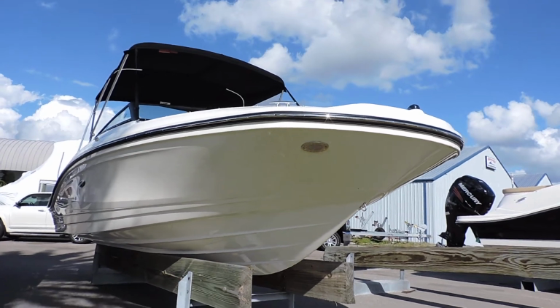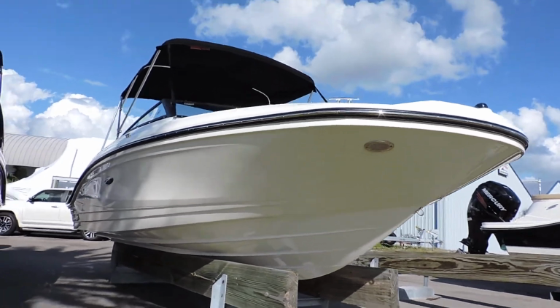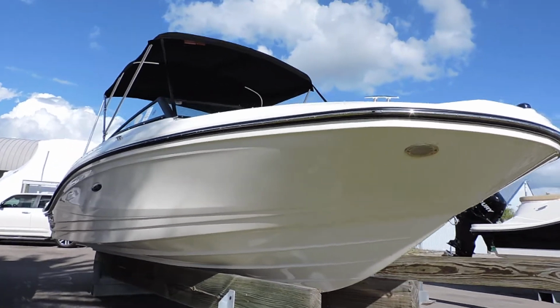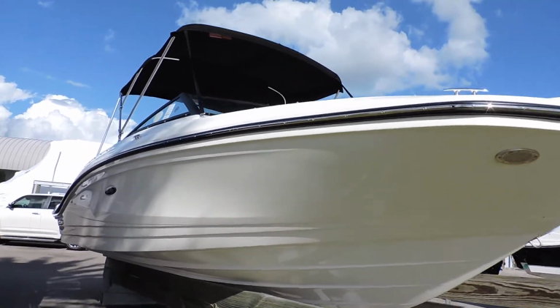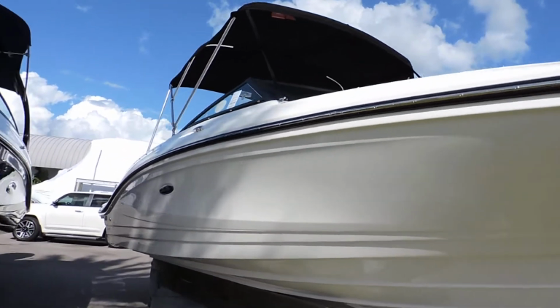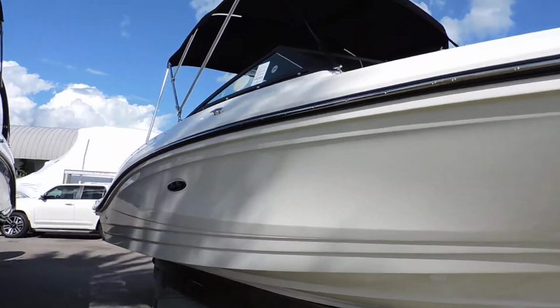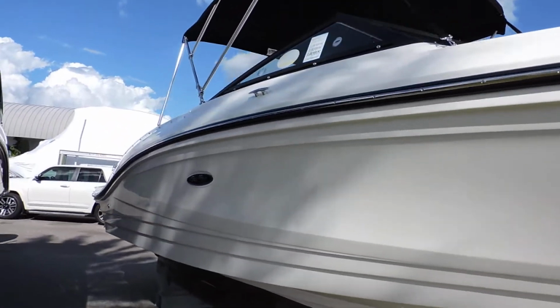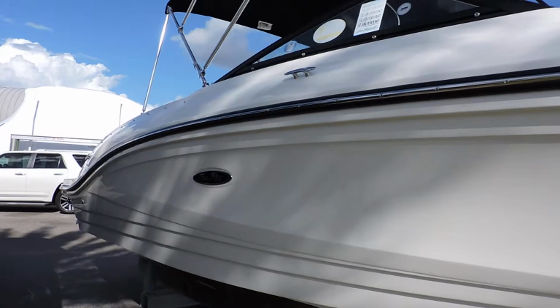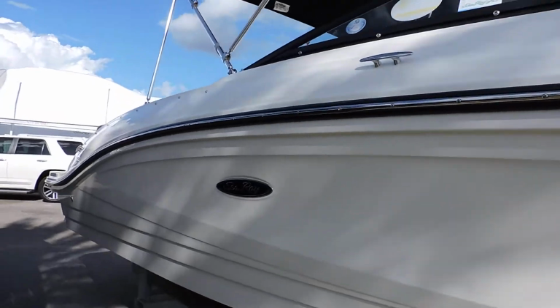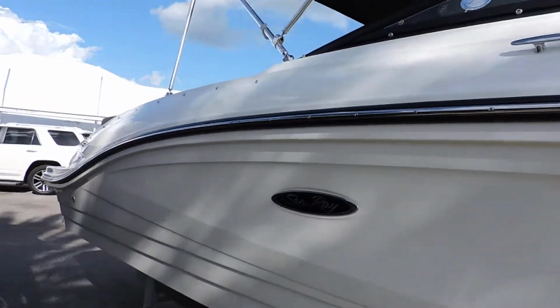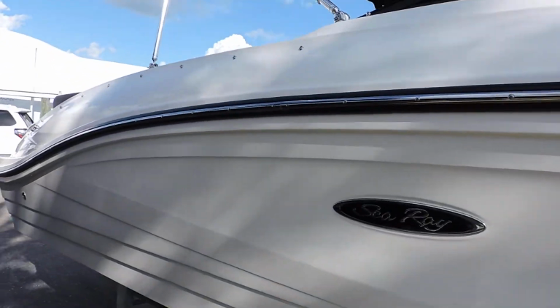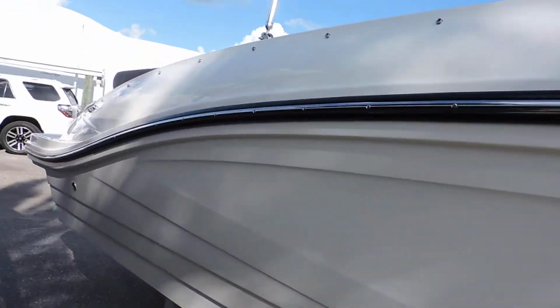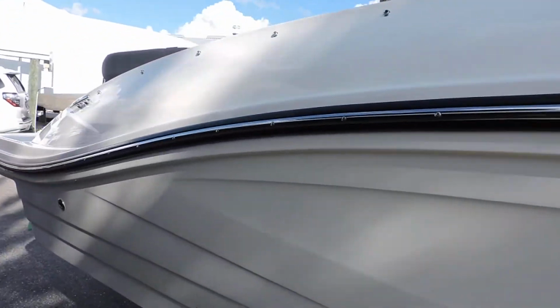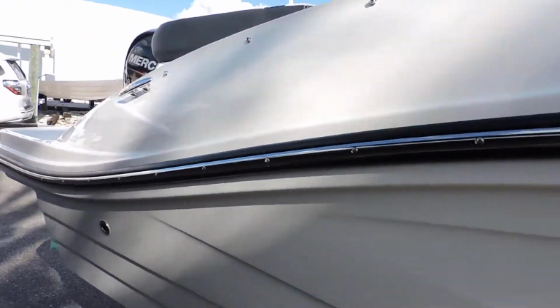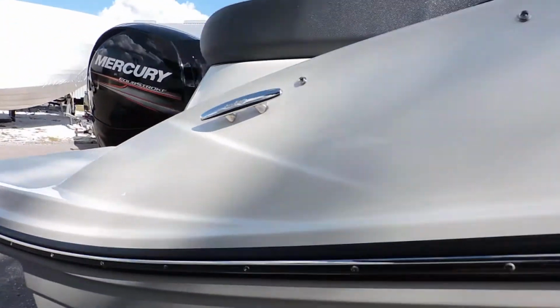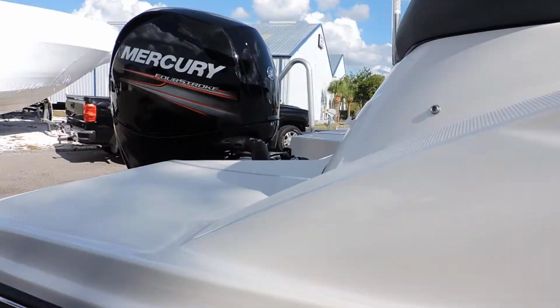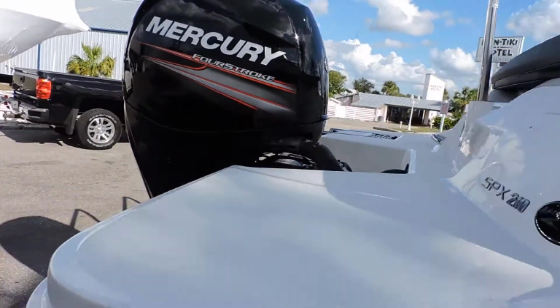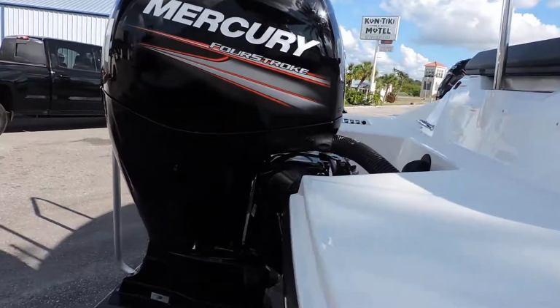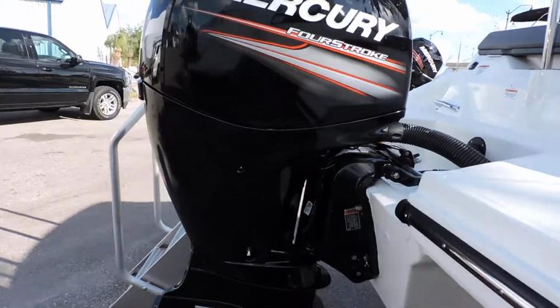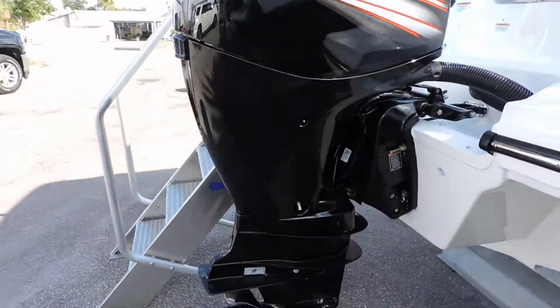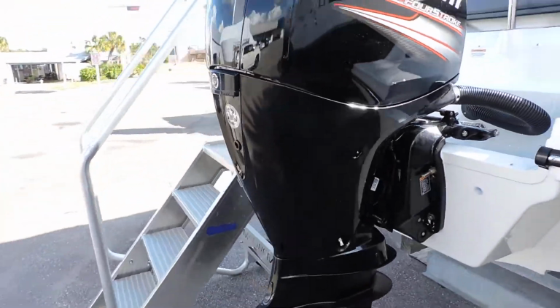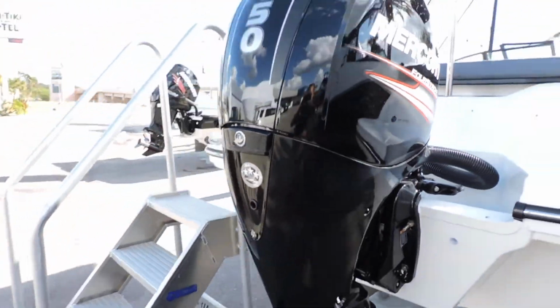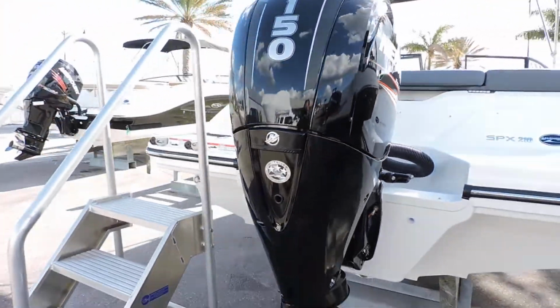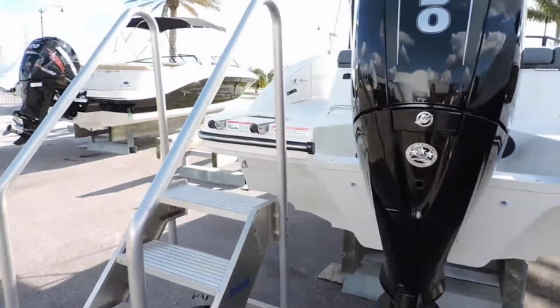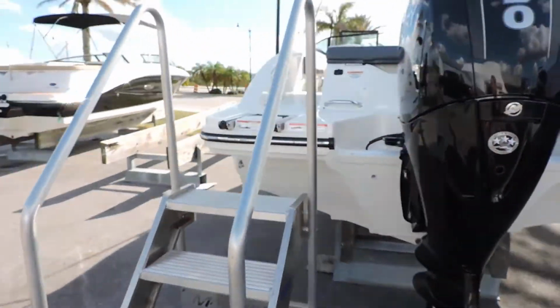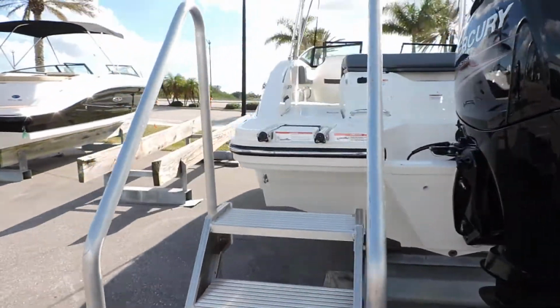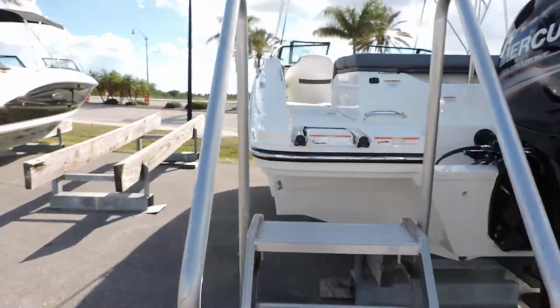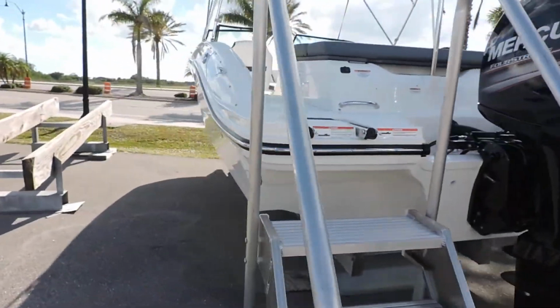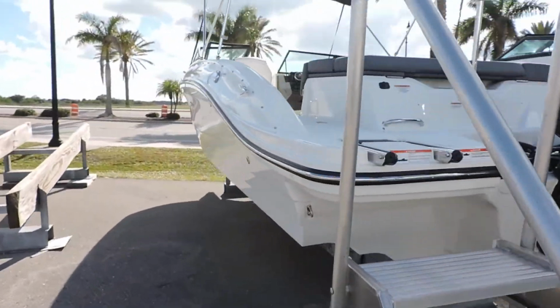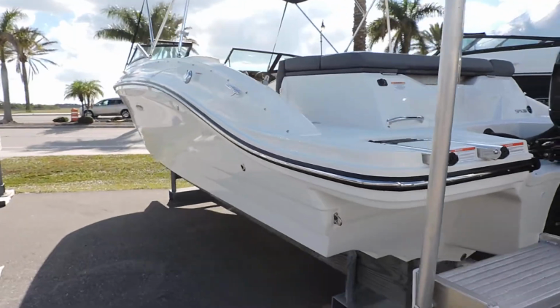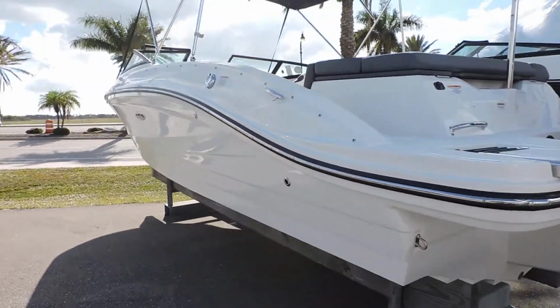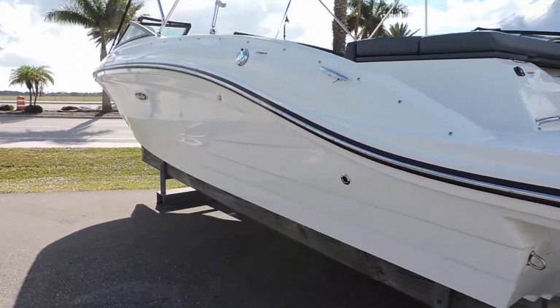Hi, this is Jeremy Bradshaw from Marine Max in Venice, and this is one of our brand new C-Rays. This is the 210 SBX. What we'll do is go through the boat a little bit, and I'll show you the layout of it and also some of the factory options.